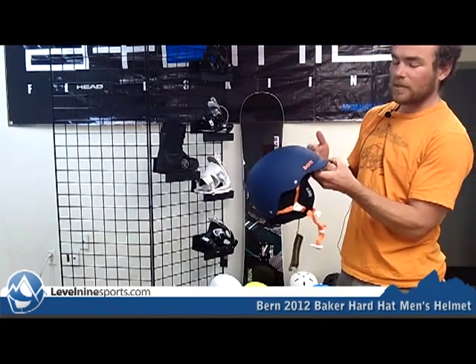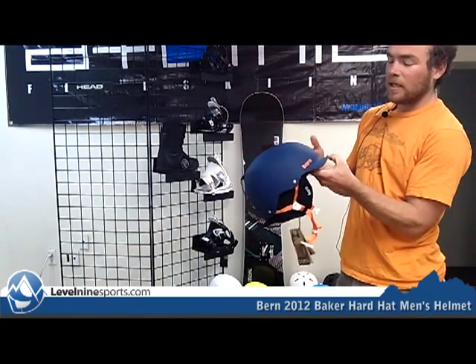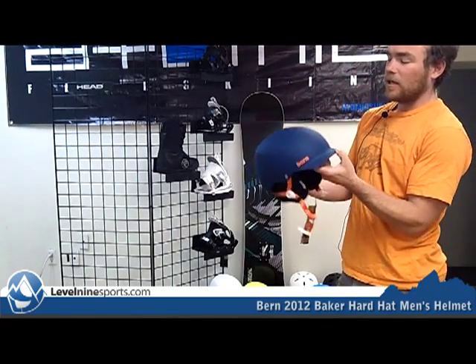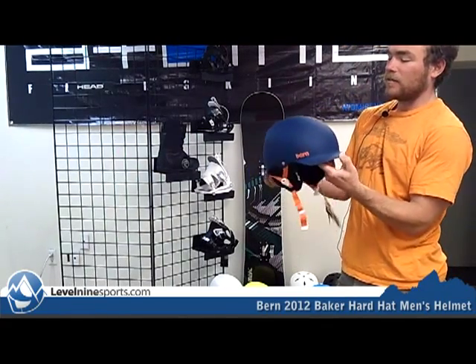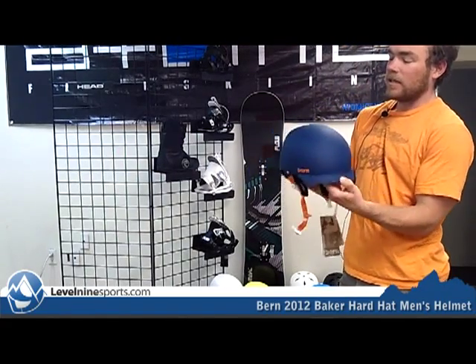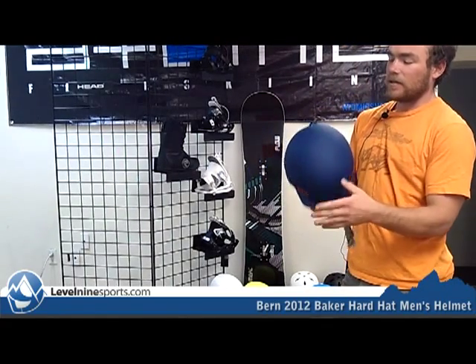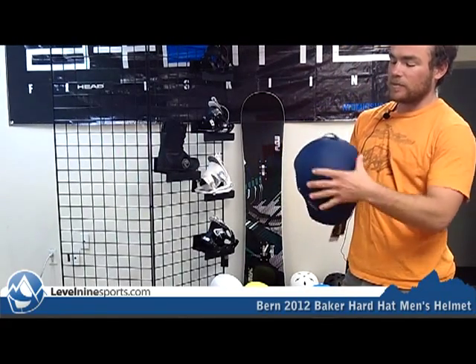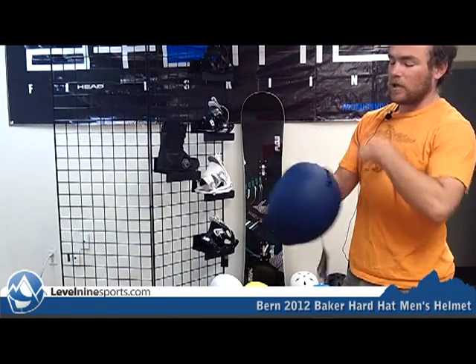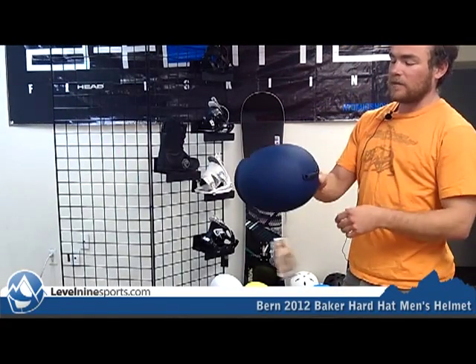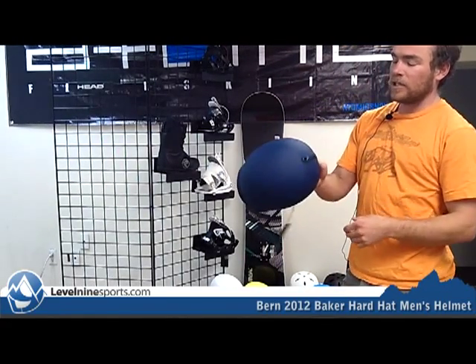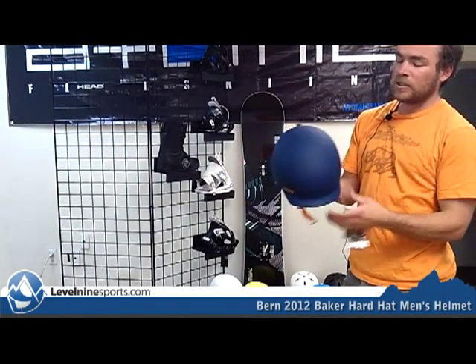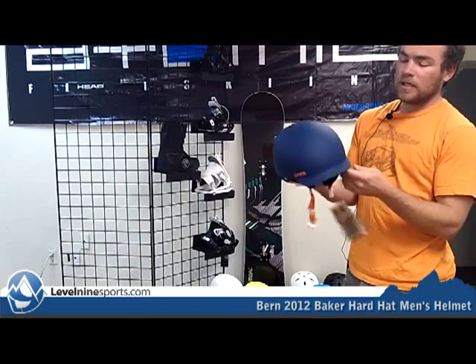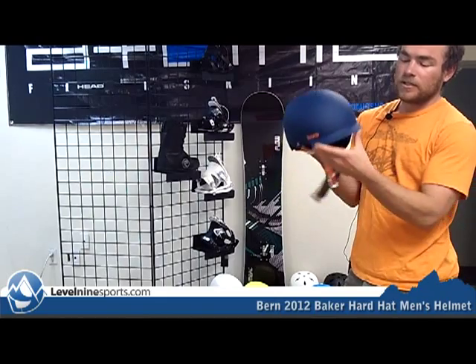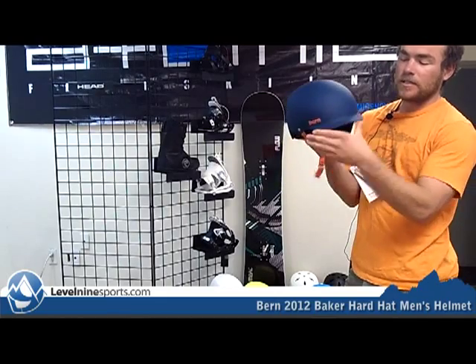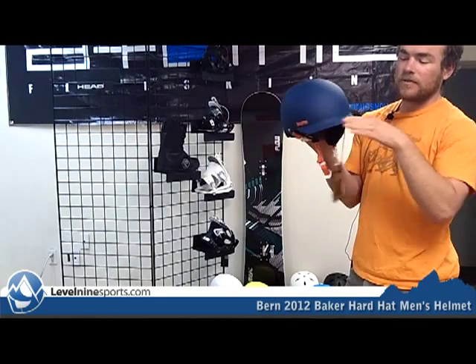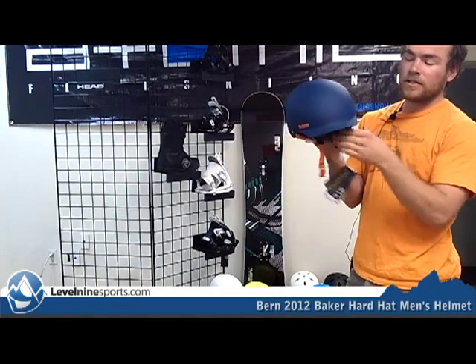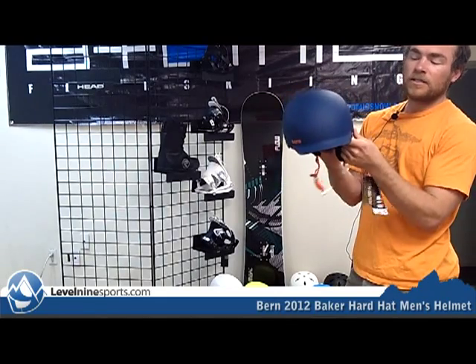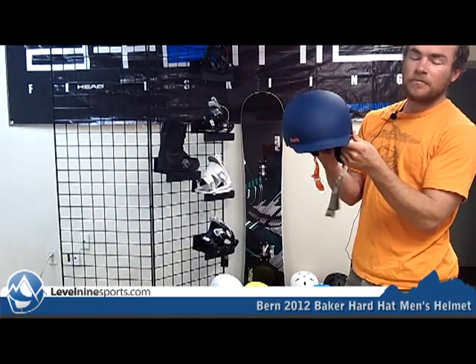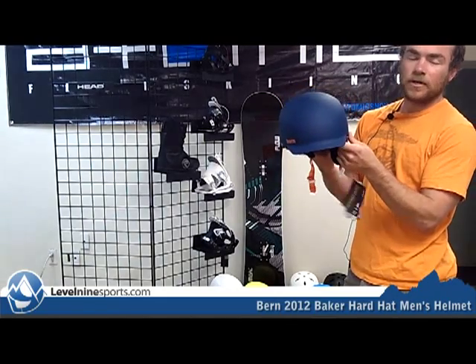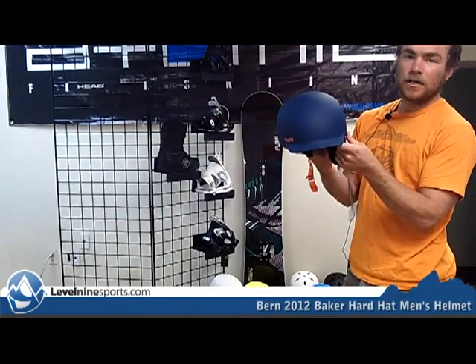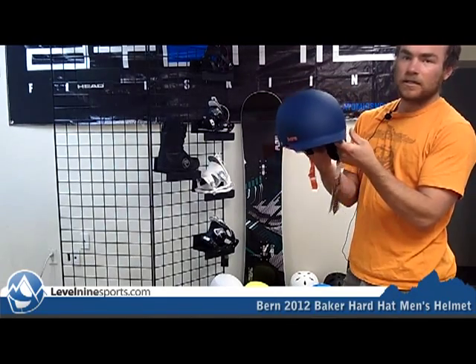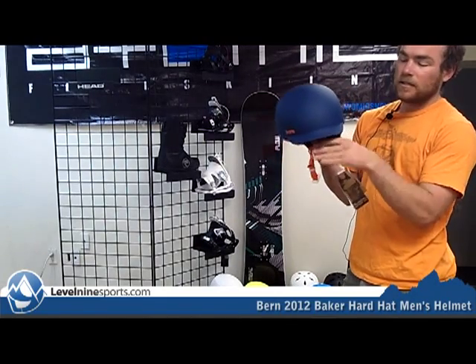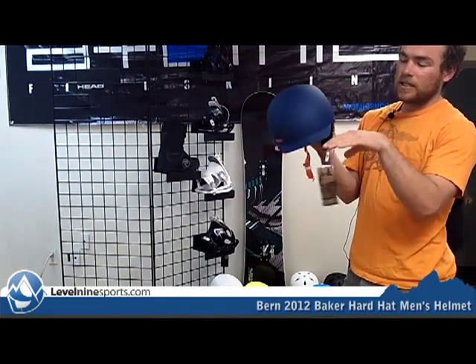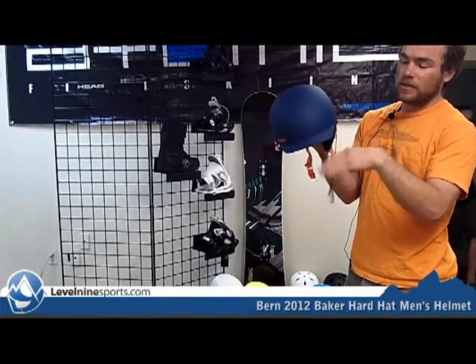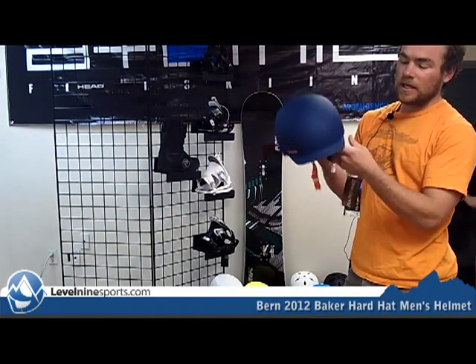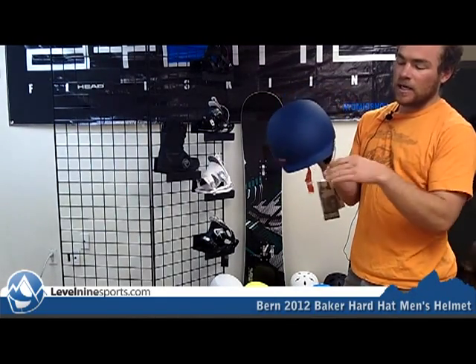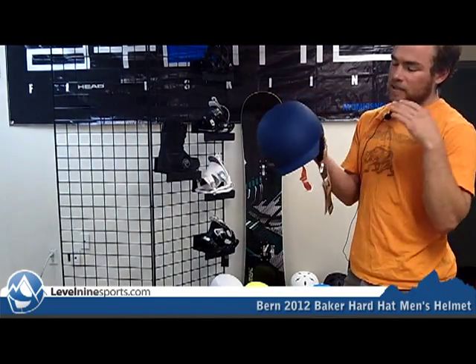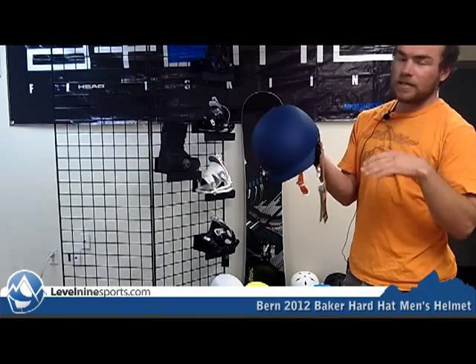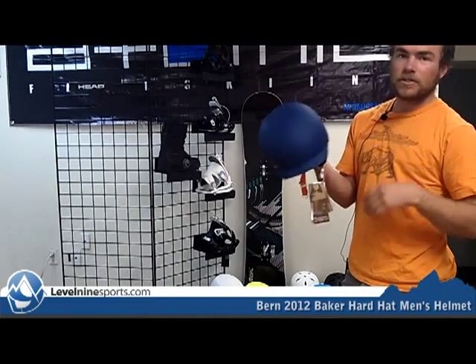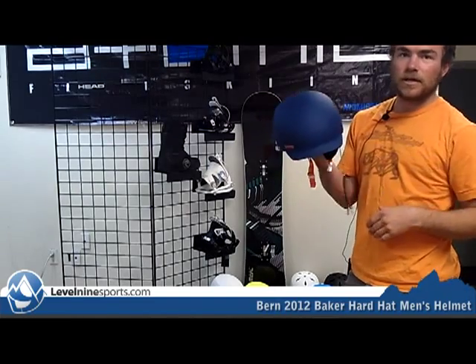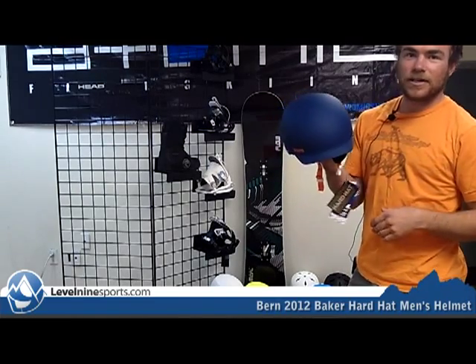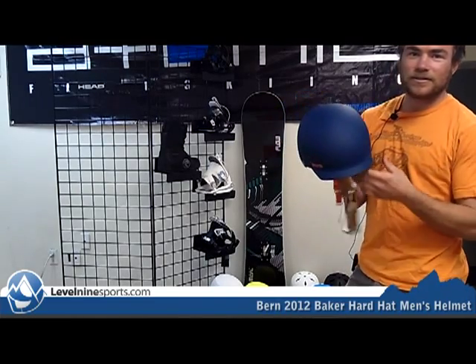They come in kind of a smooth all-around finish. You can see there's a nice visor on top to keep a little sun out of your eyes and keep a little snow out of your goggles.